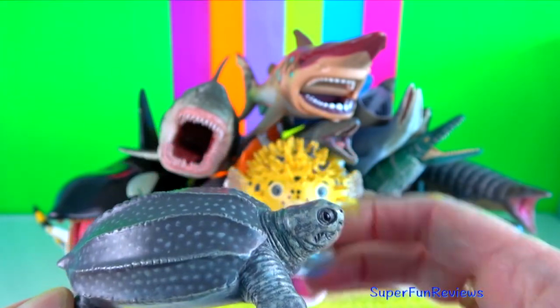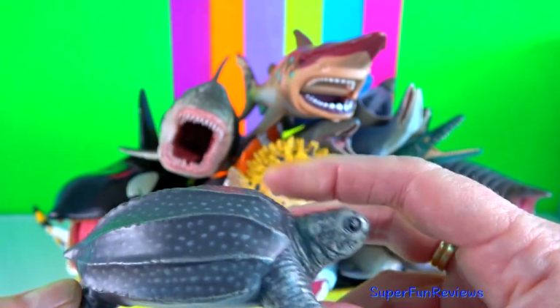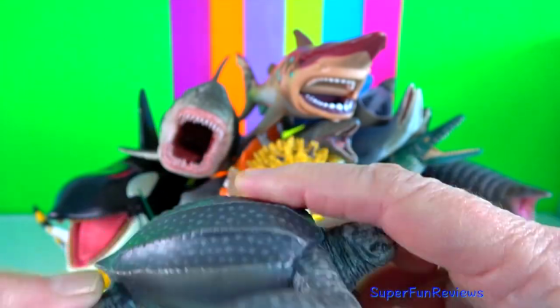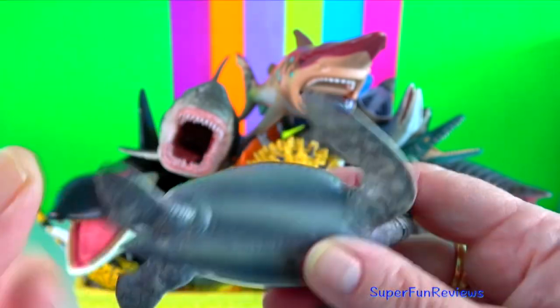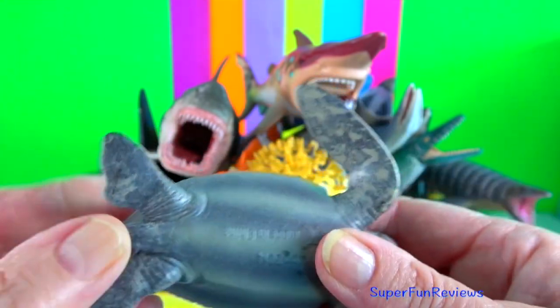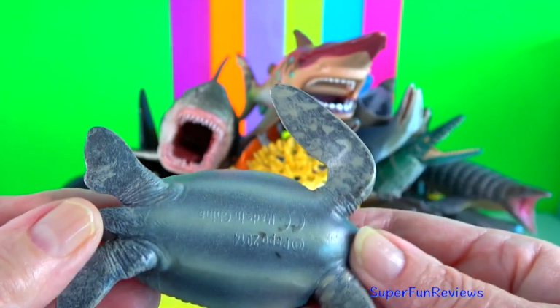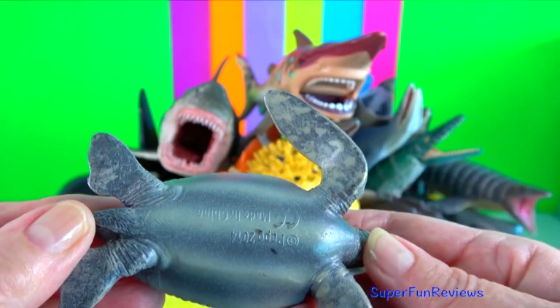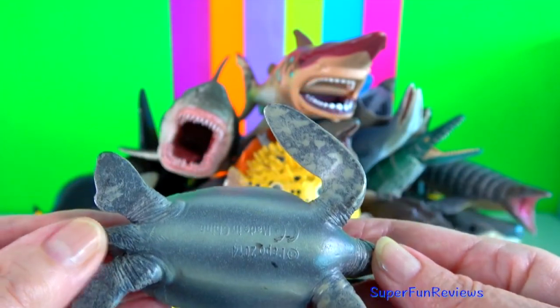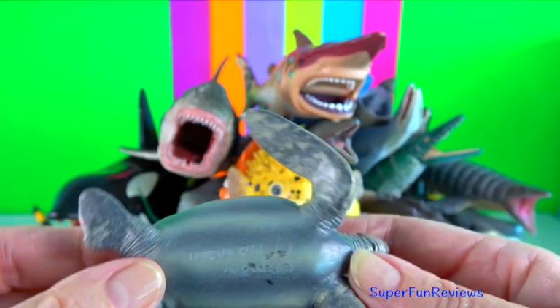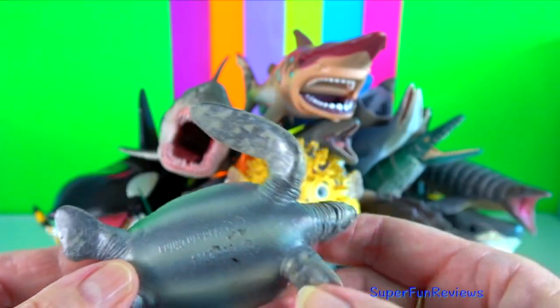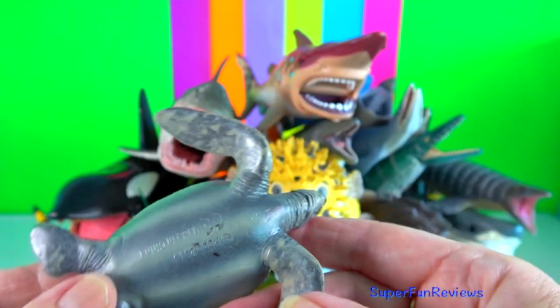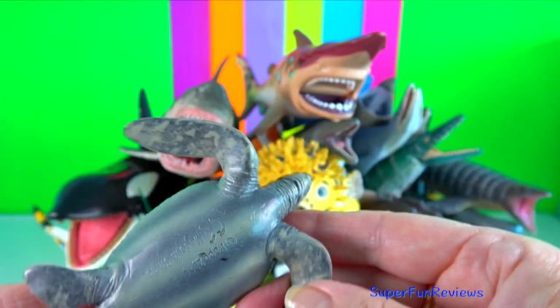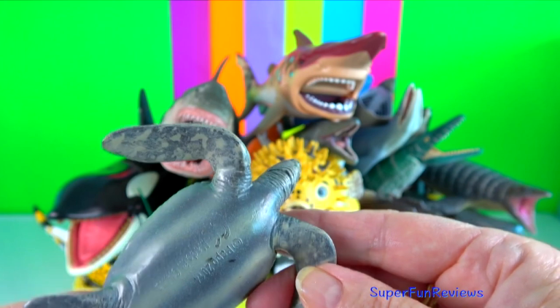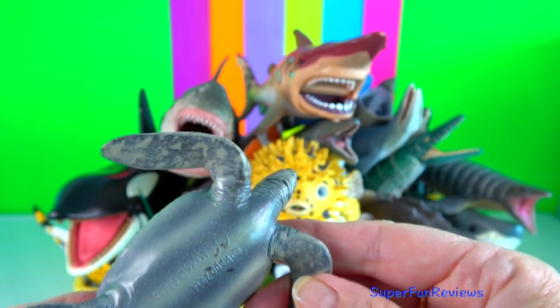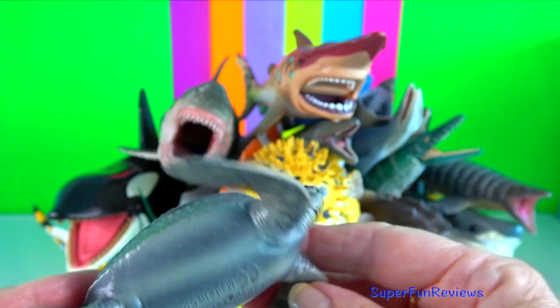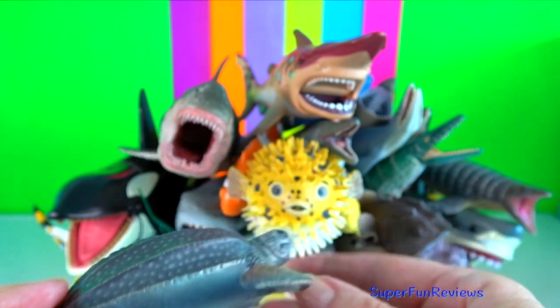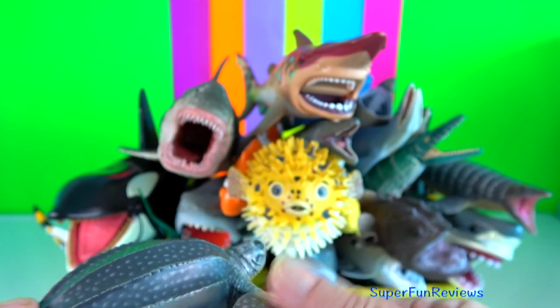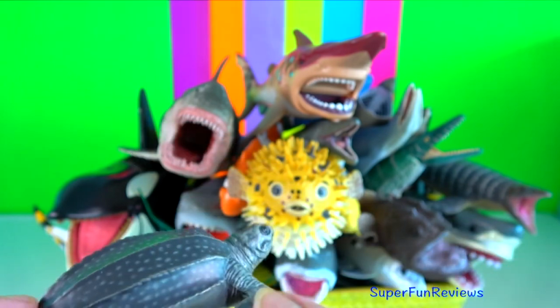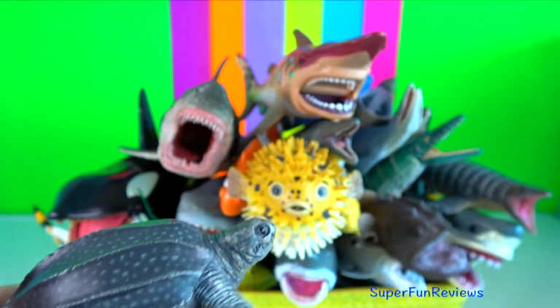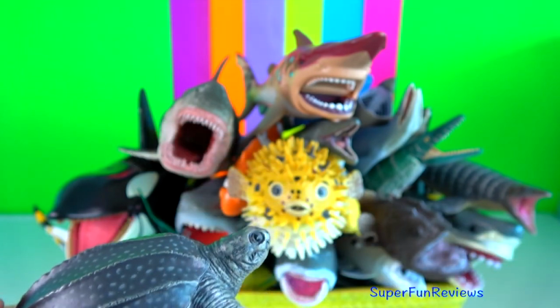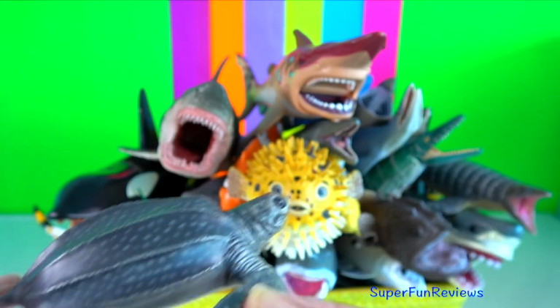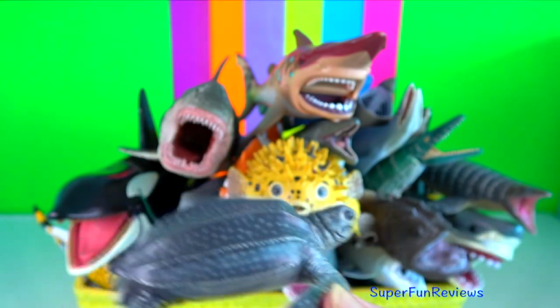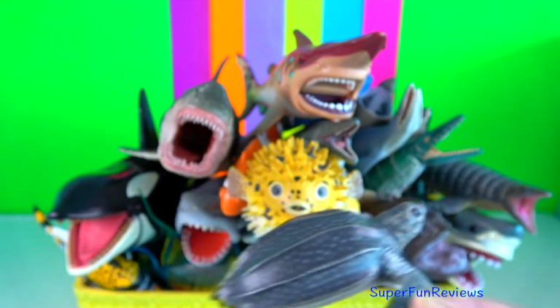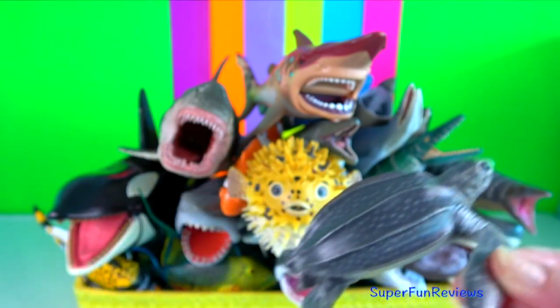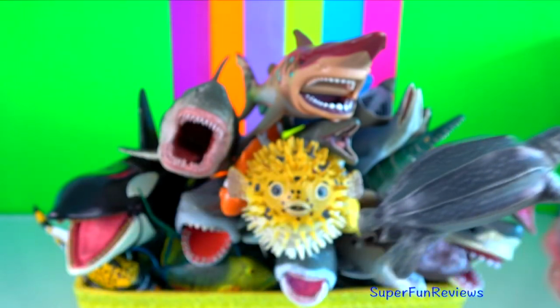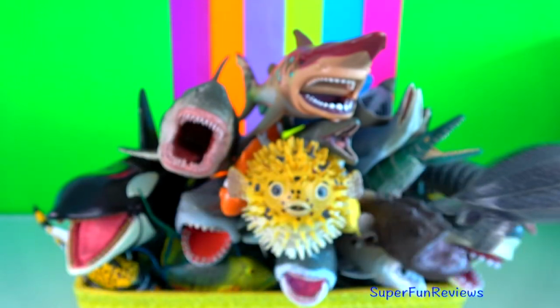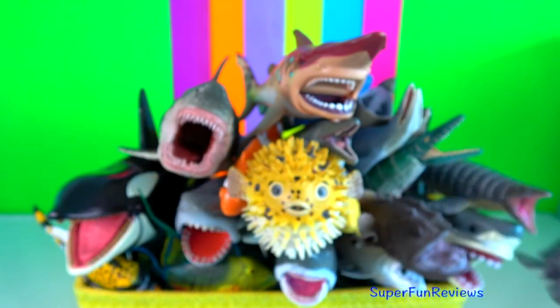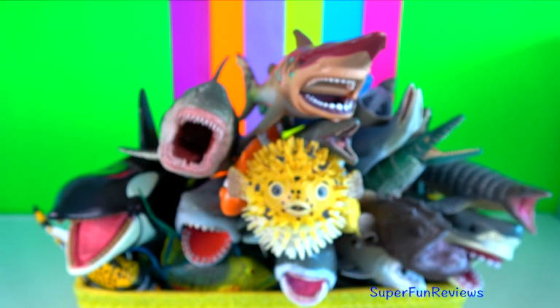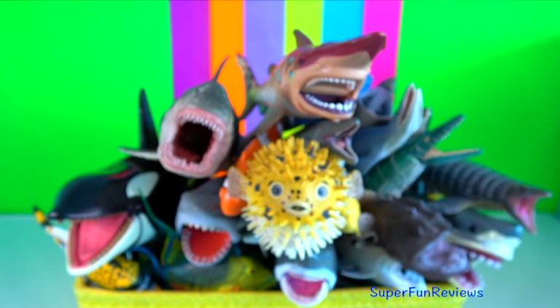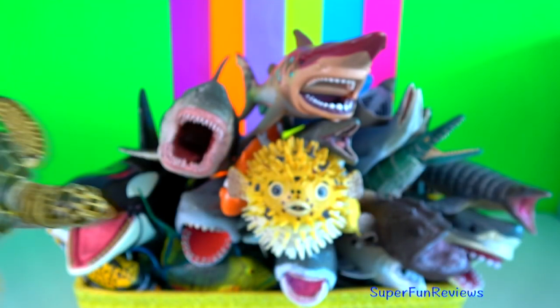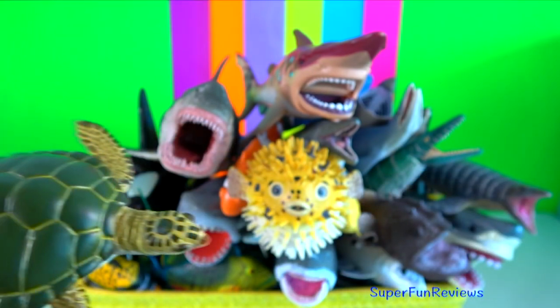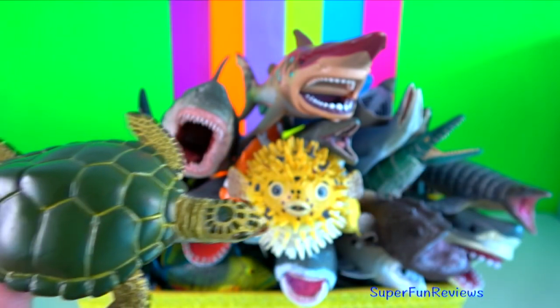Instead of having a bony shell, their carapace is covered by oily flesh and flexible leather-like skin.